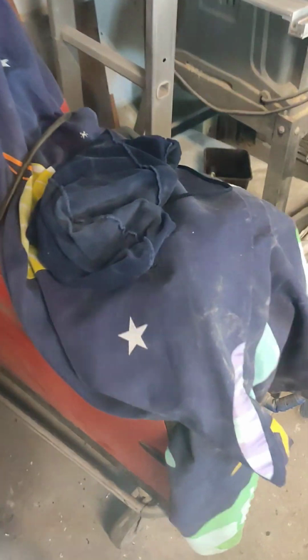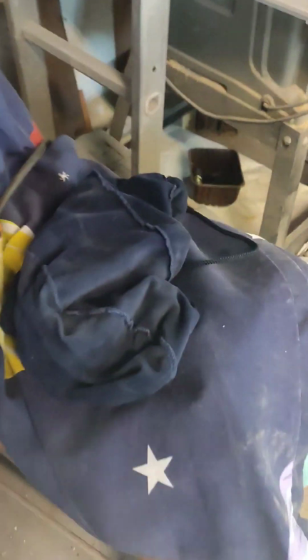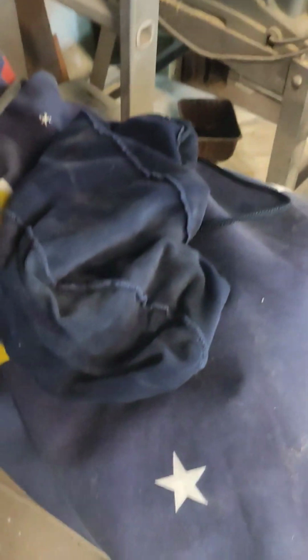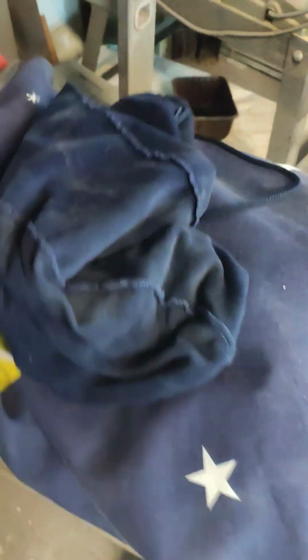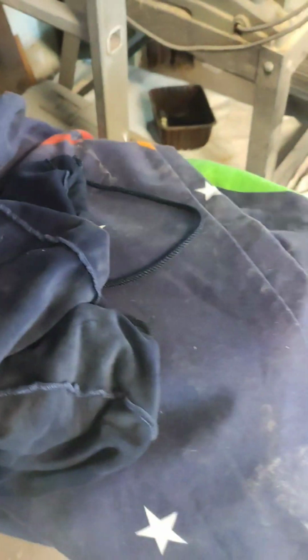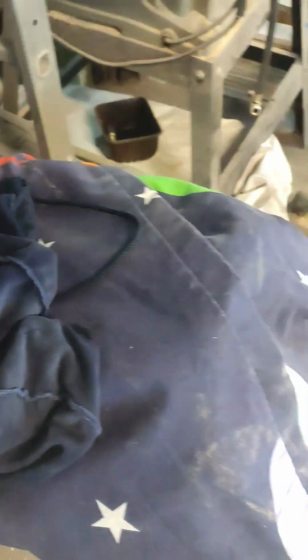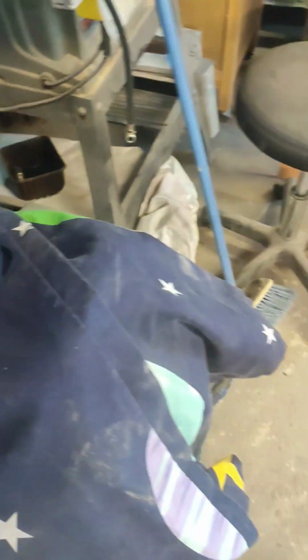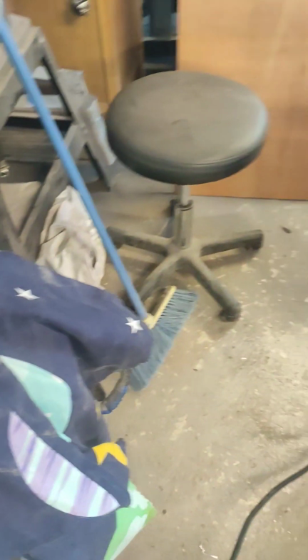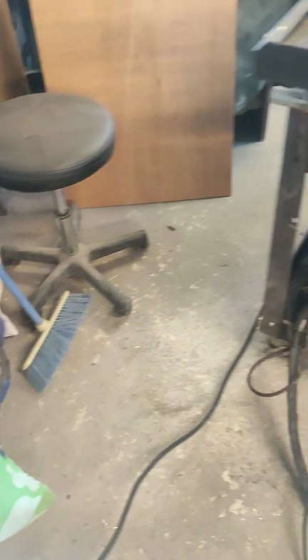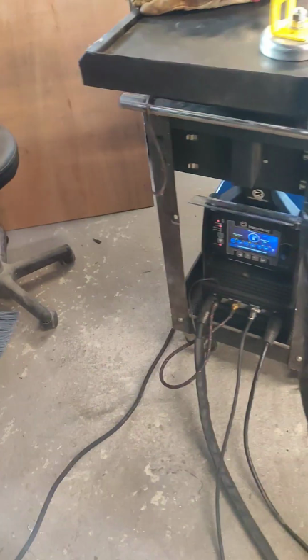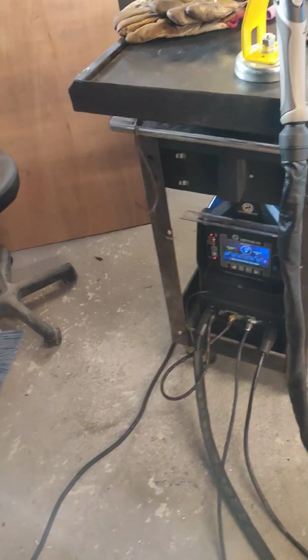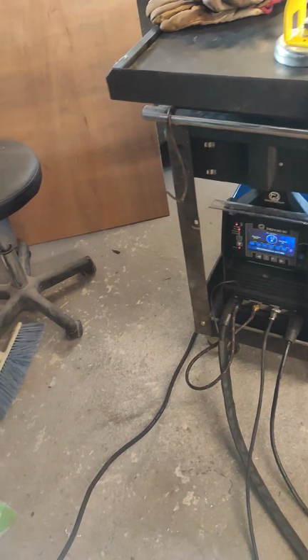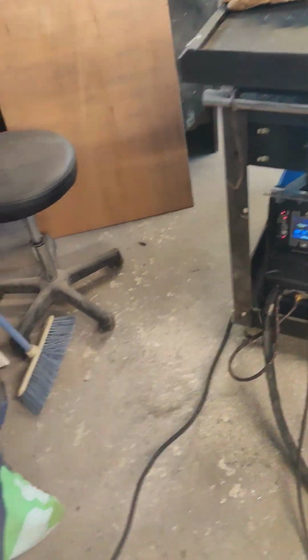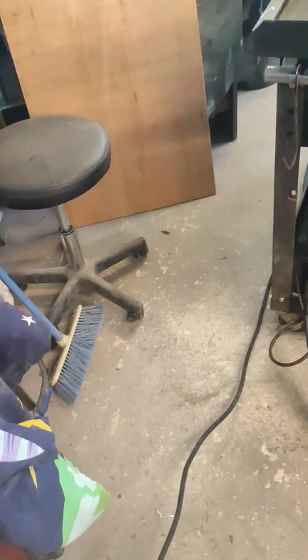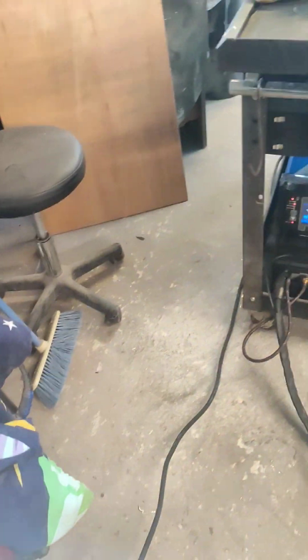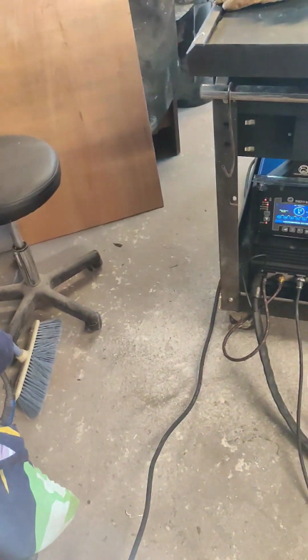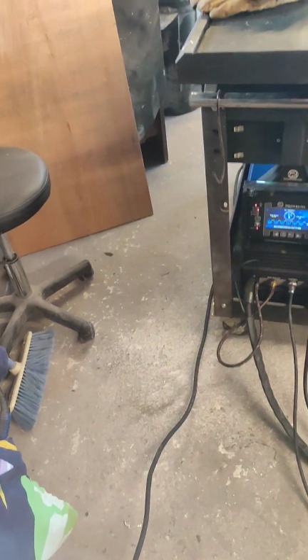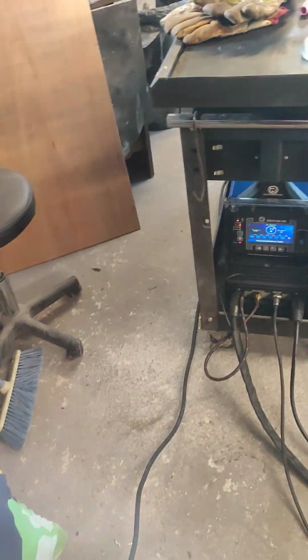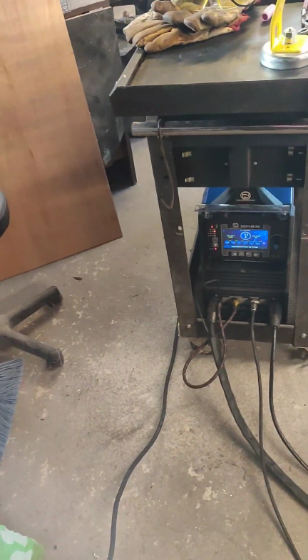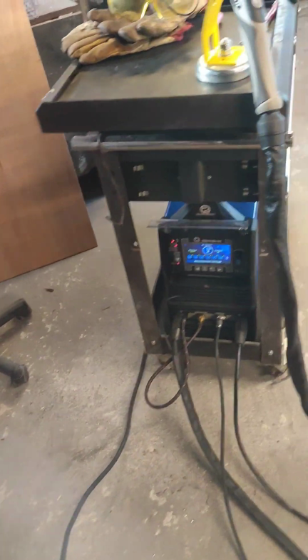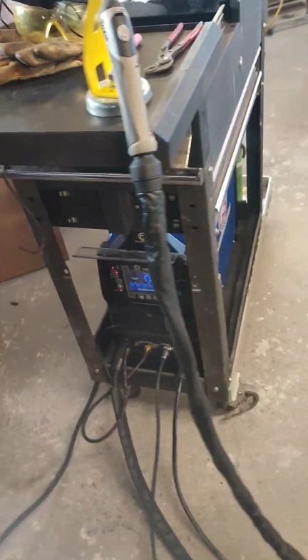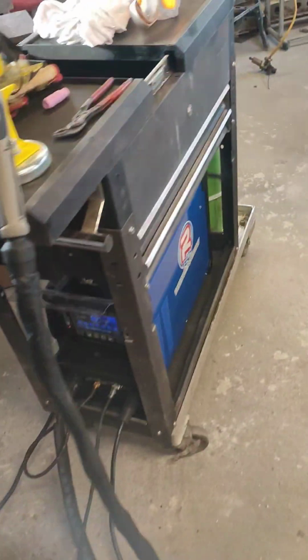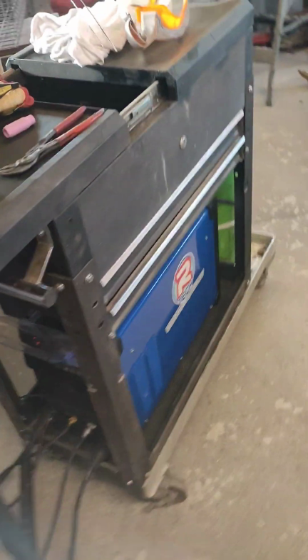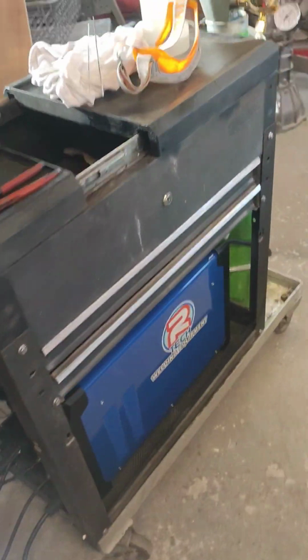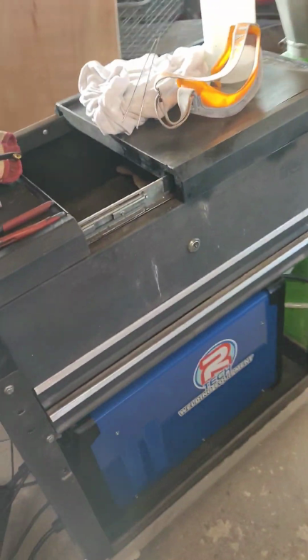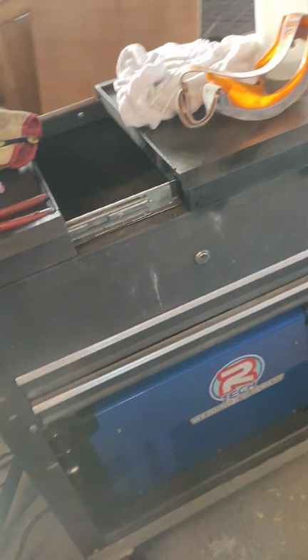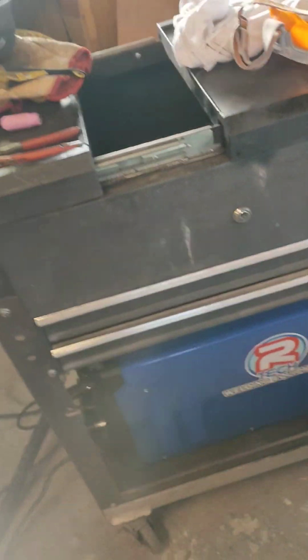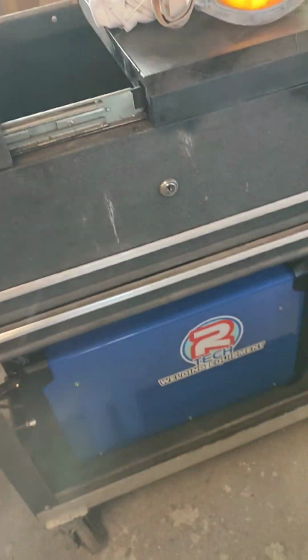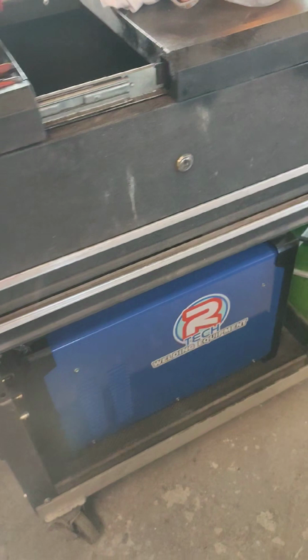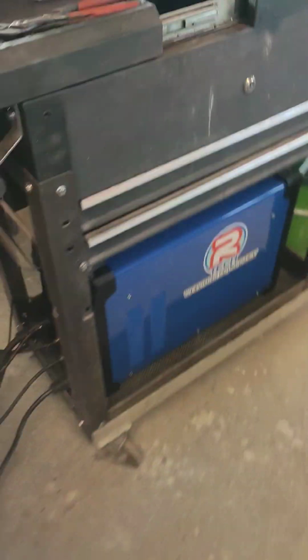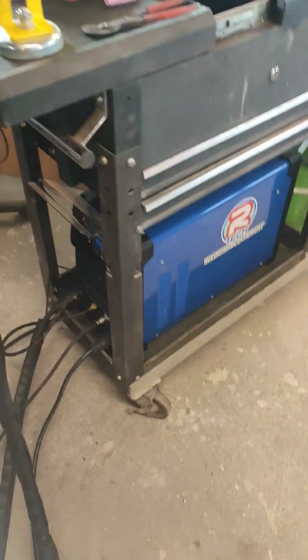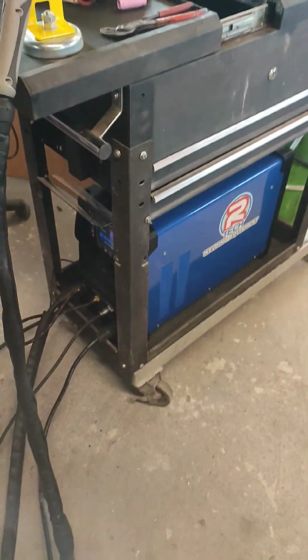Obviously I'm not a welder by trade, I'm a mechanic, but you have a go, don't you. So anyway, picked up this TIG 211.